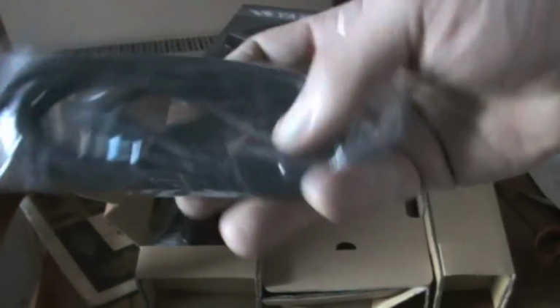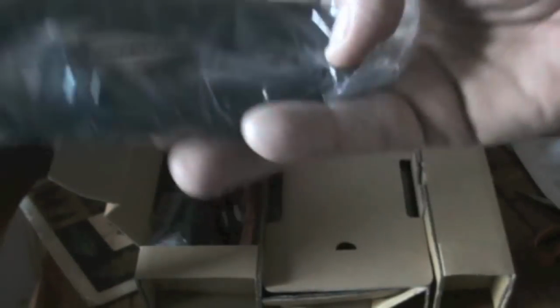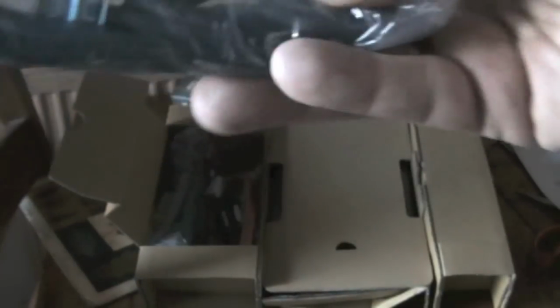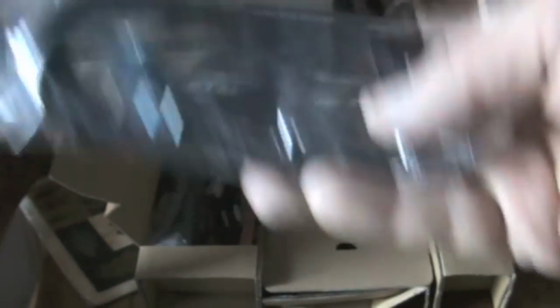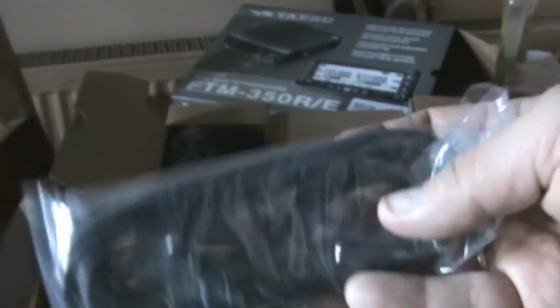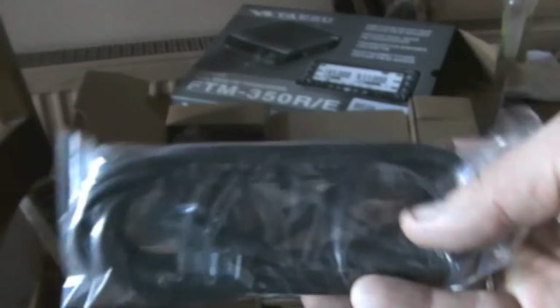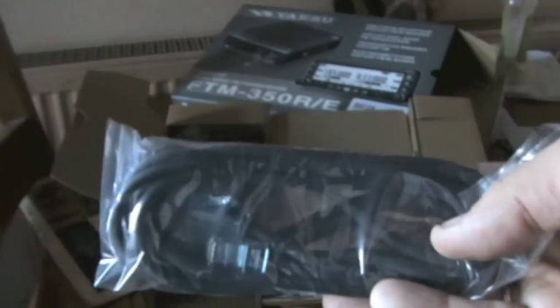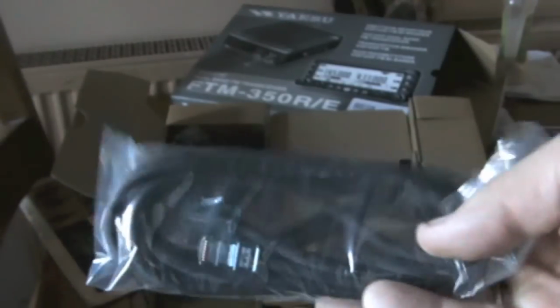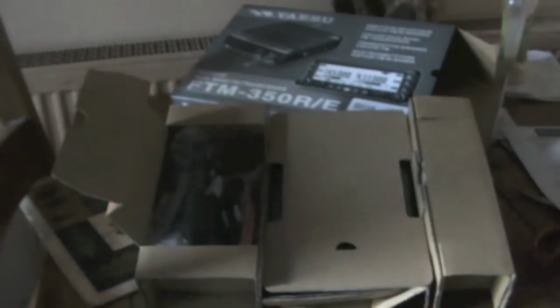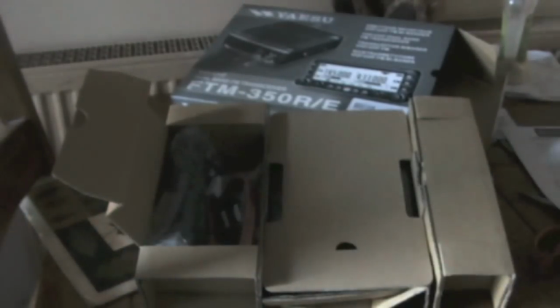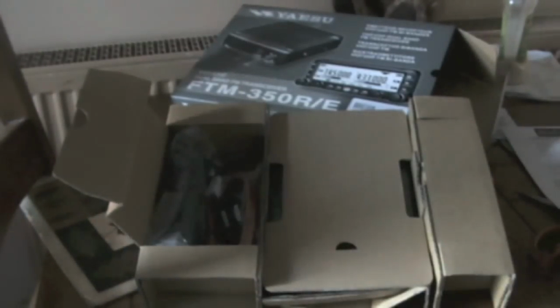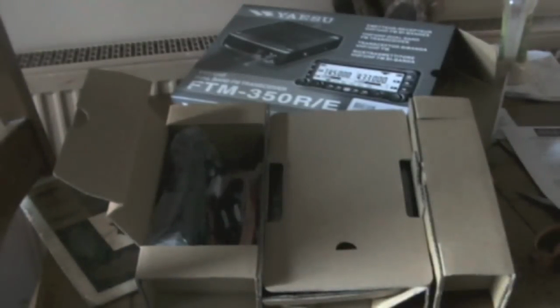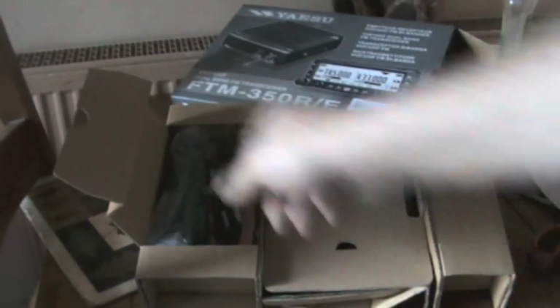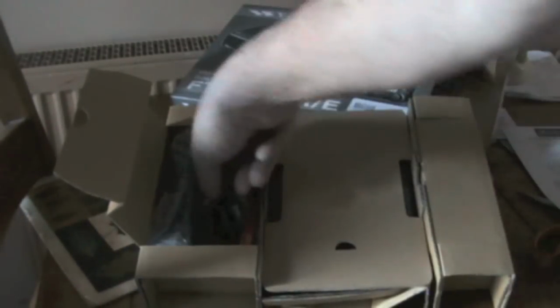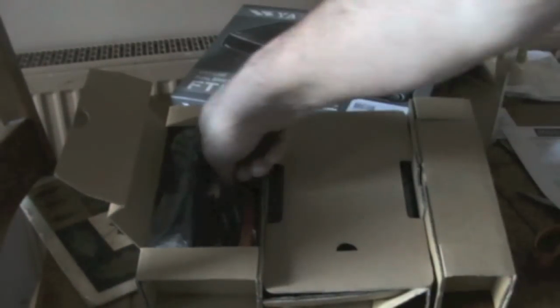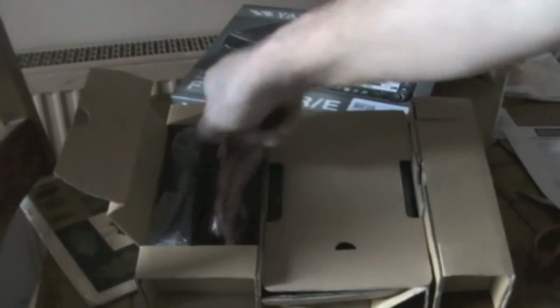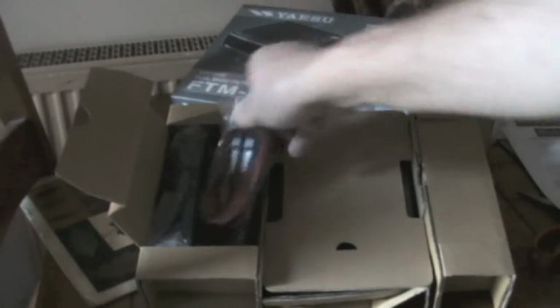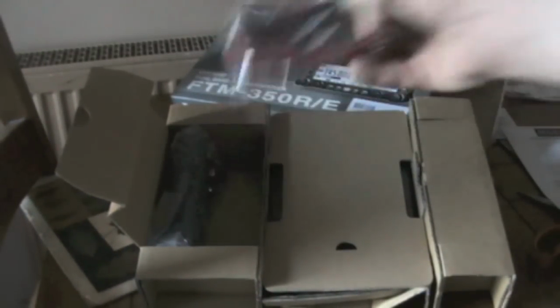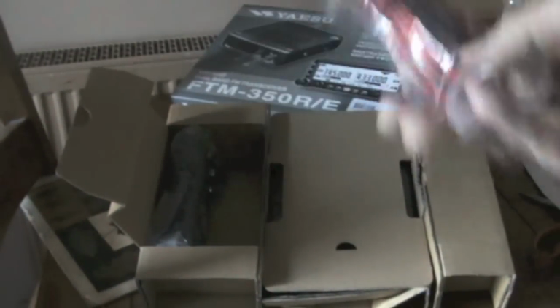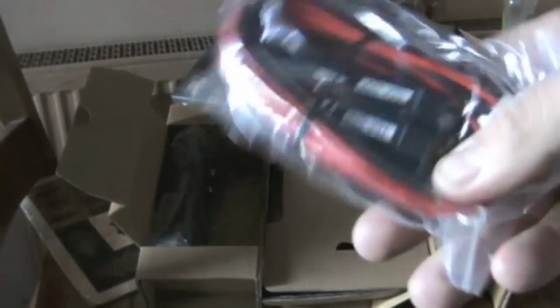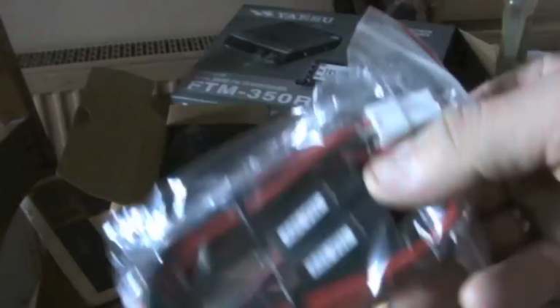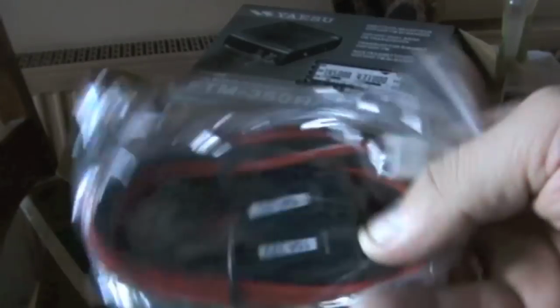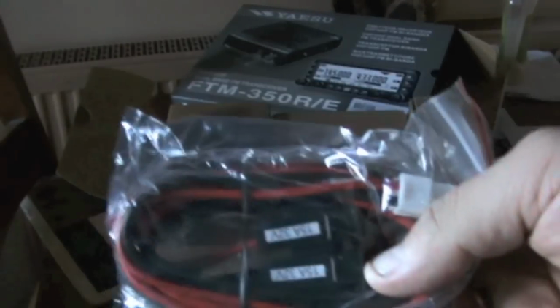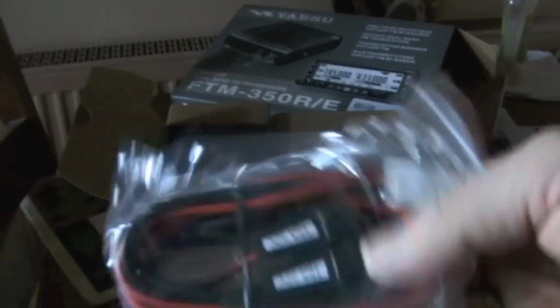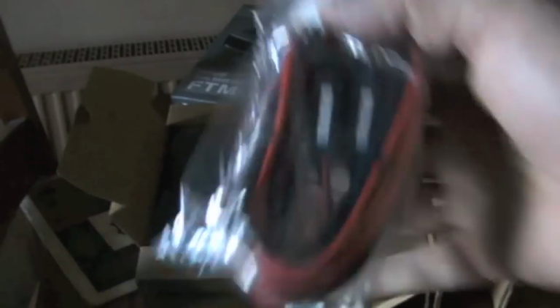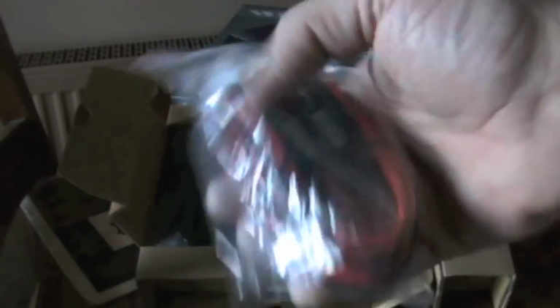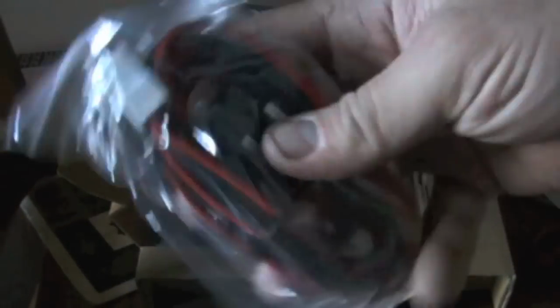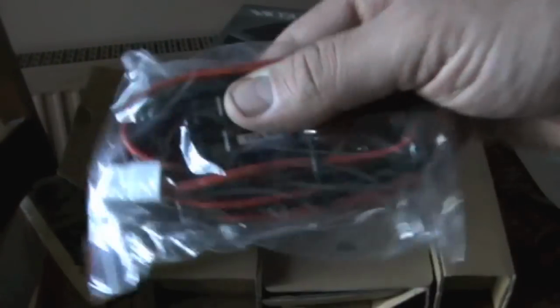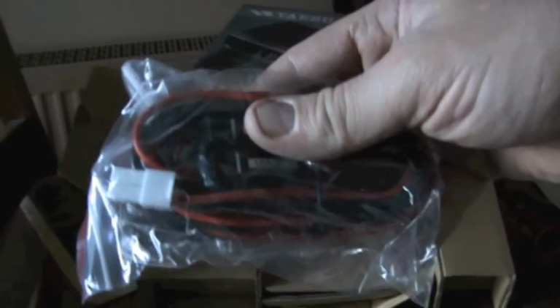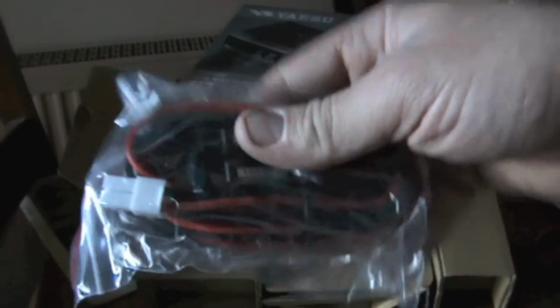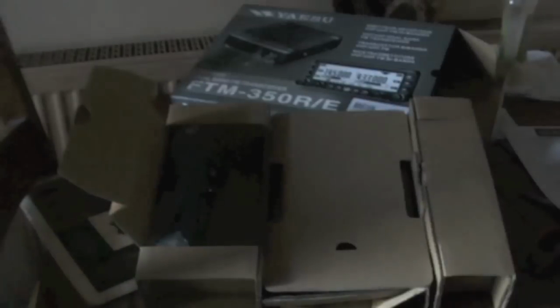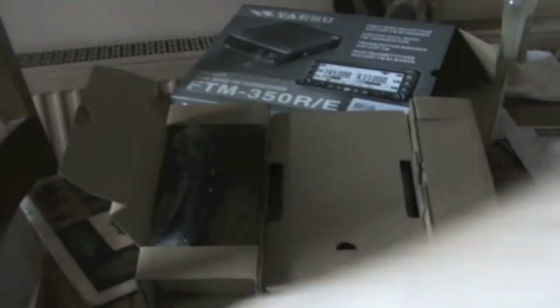We've got the CAT lead there, and there's the power lead.